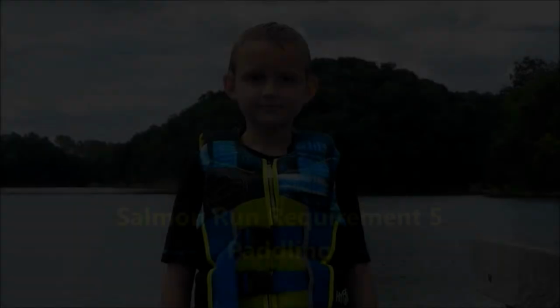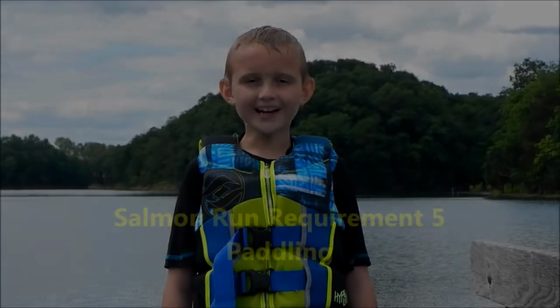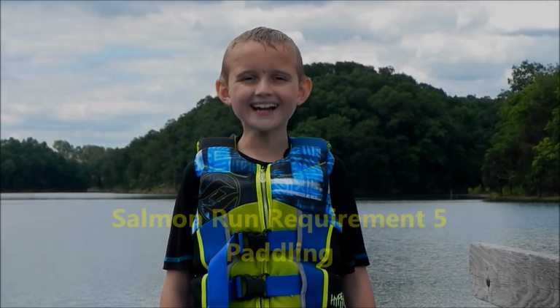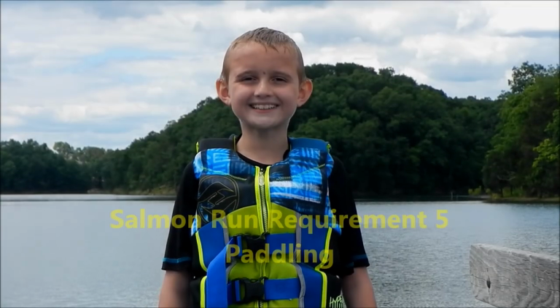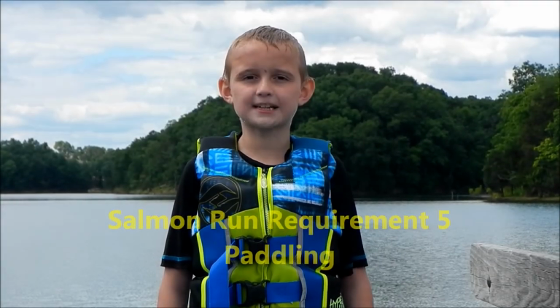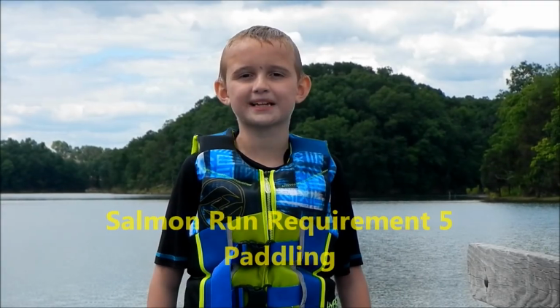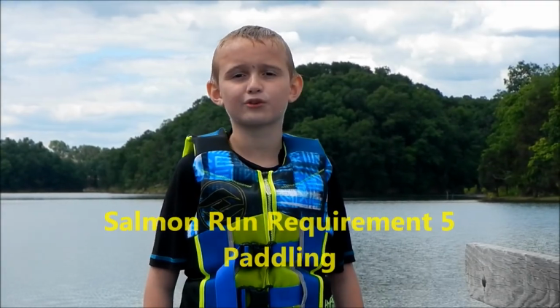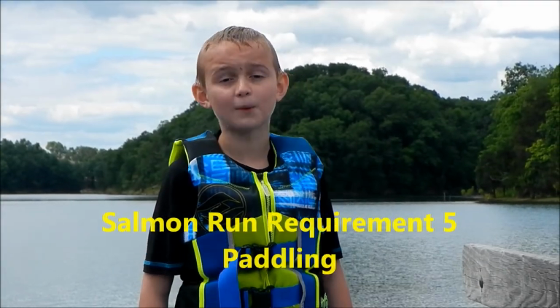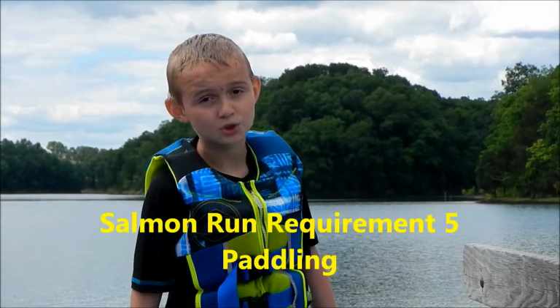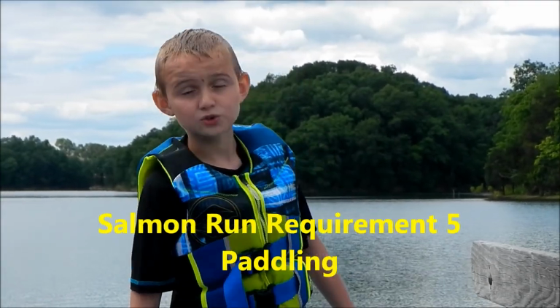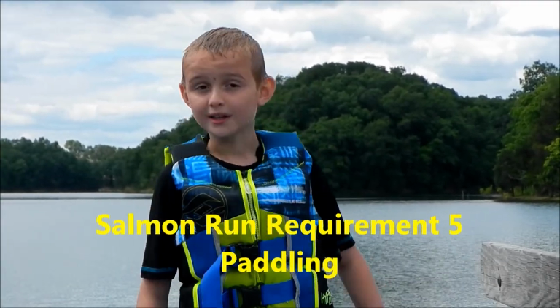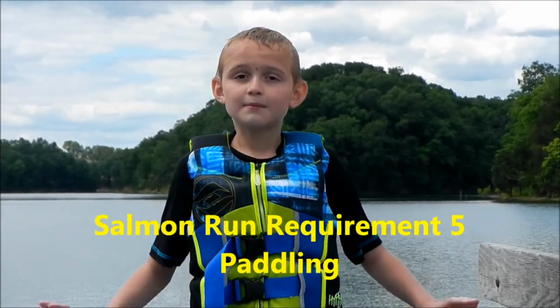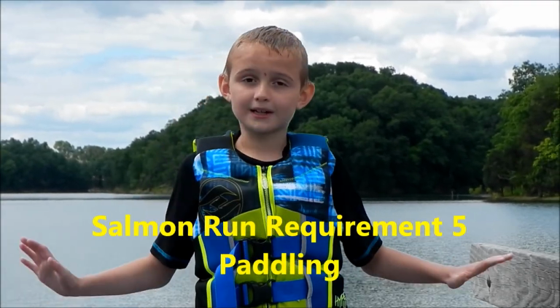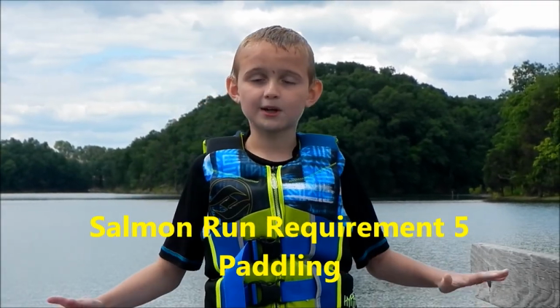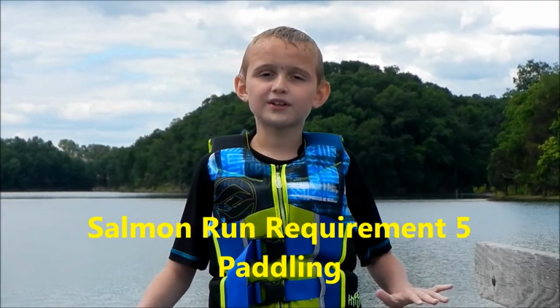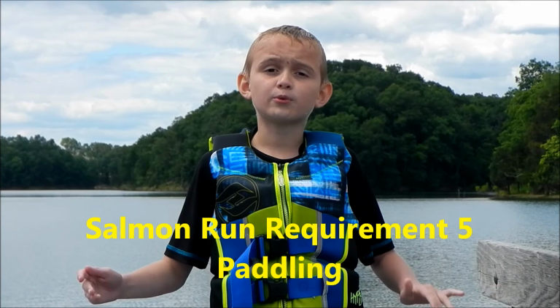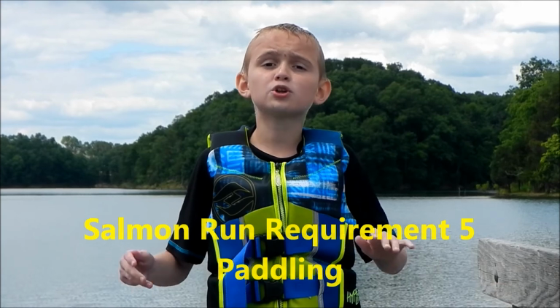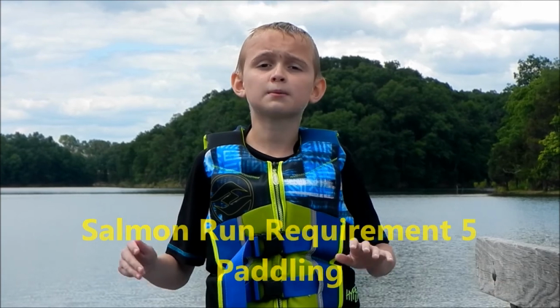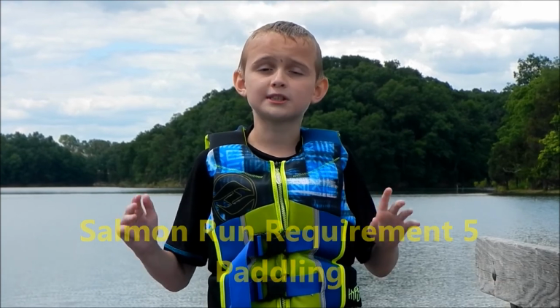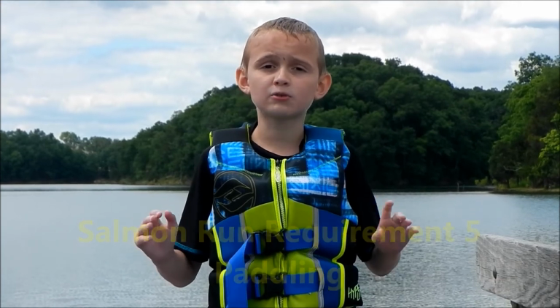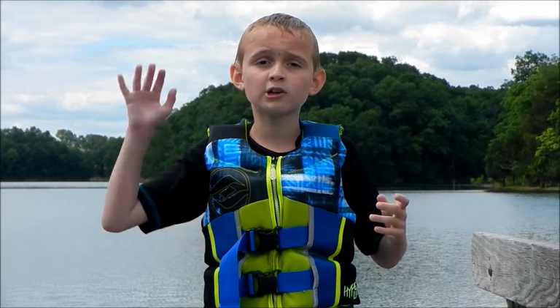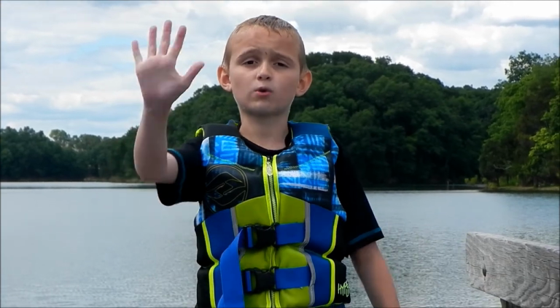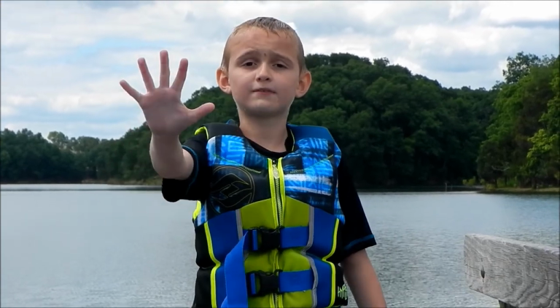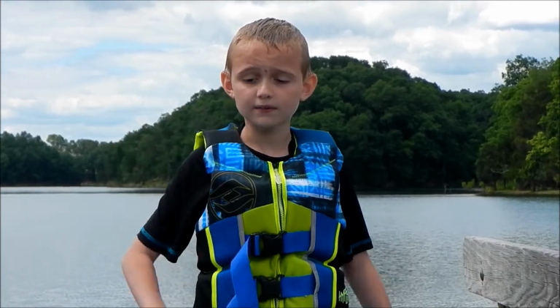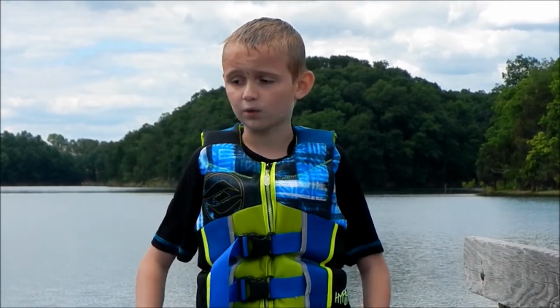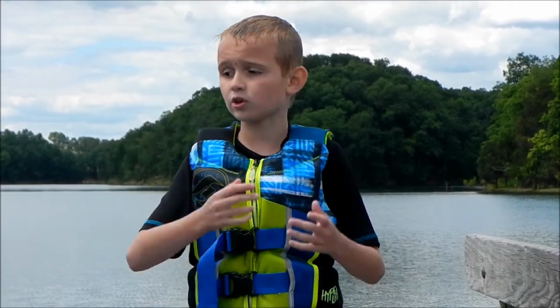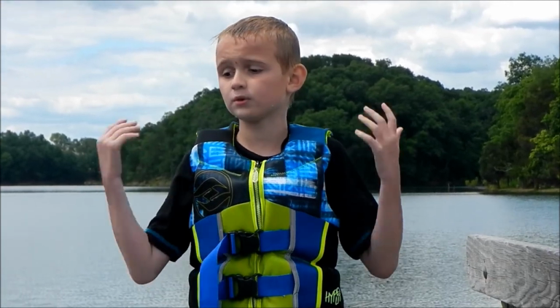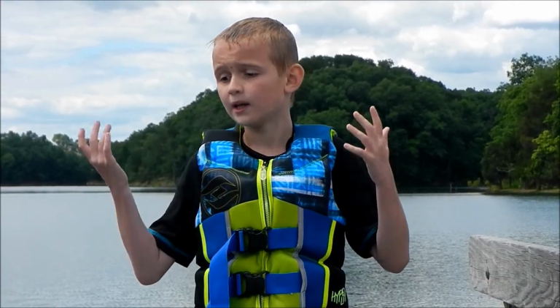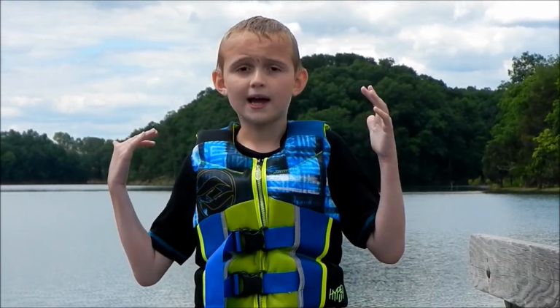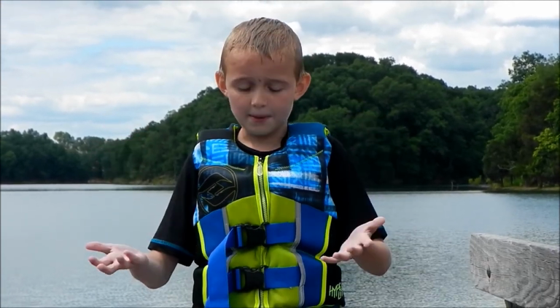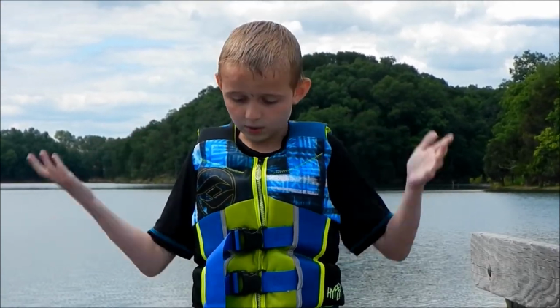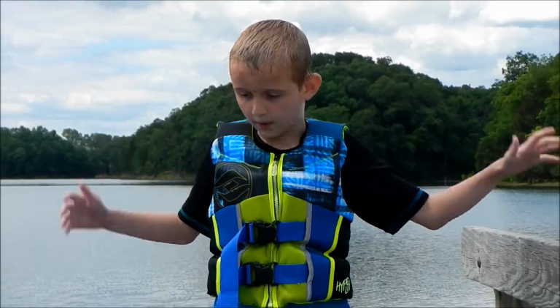Hi guys, this is Cub Scout, and welcome to a Cub Scout adventure. We will be talking about the Sam and Fun Climbing Fife, and we're going to show you how to paddle a boat.